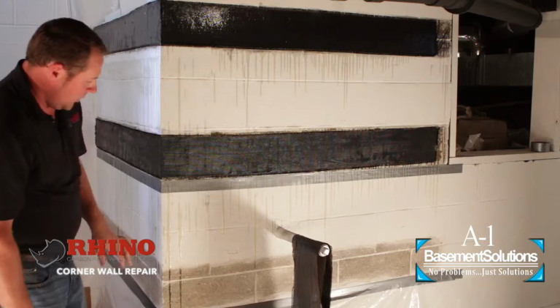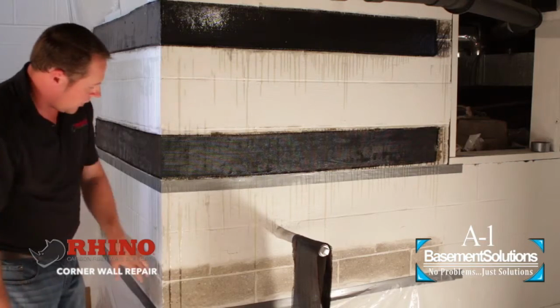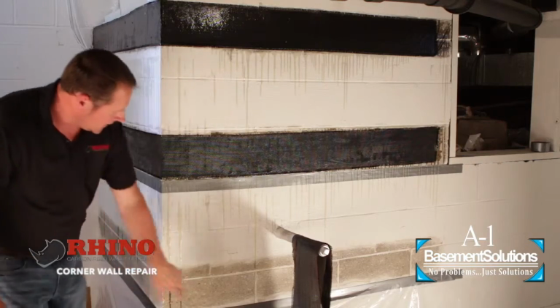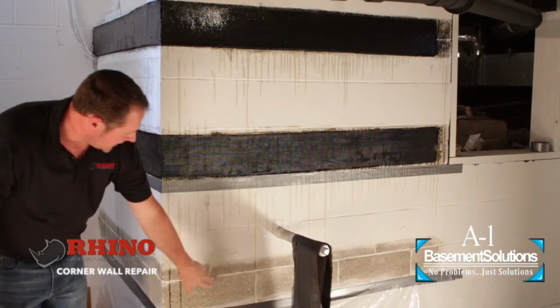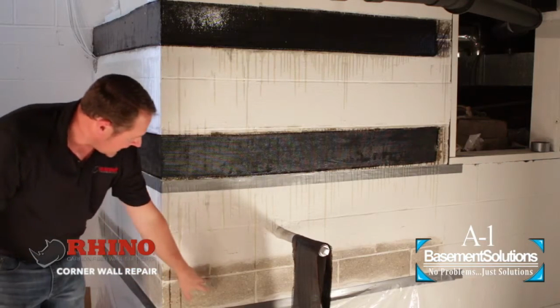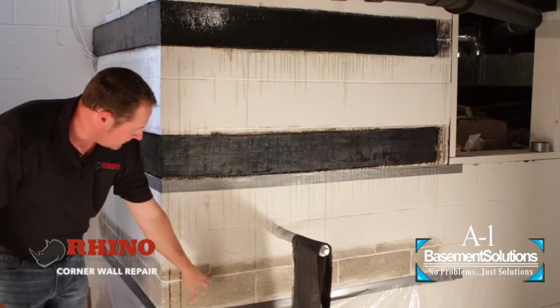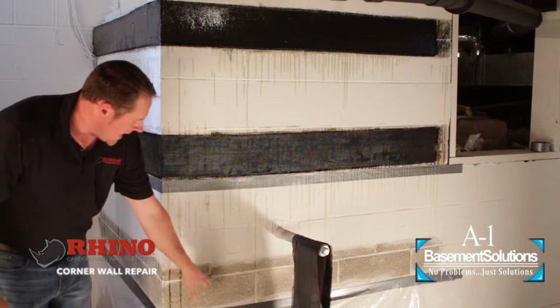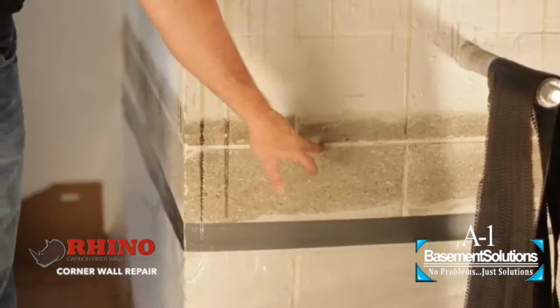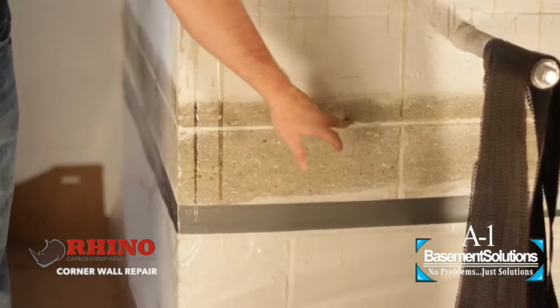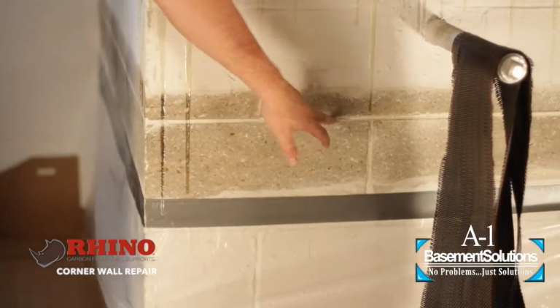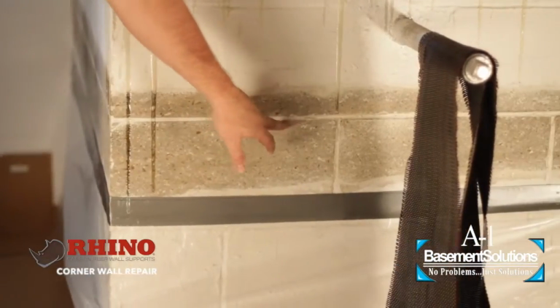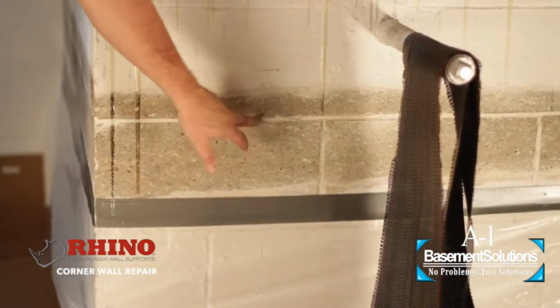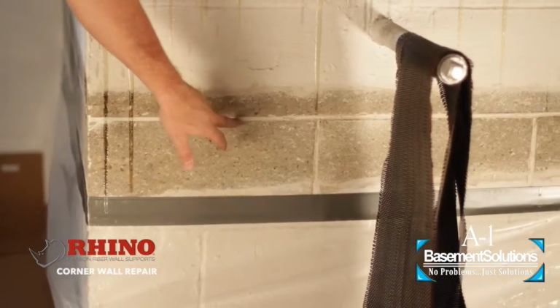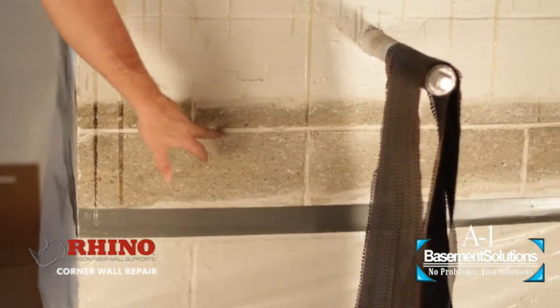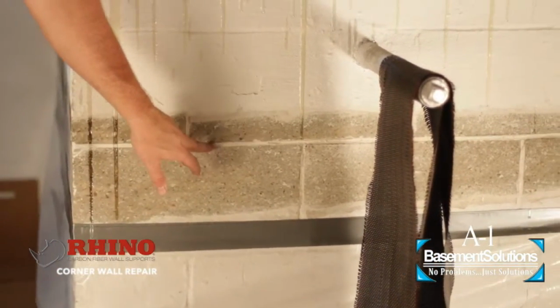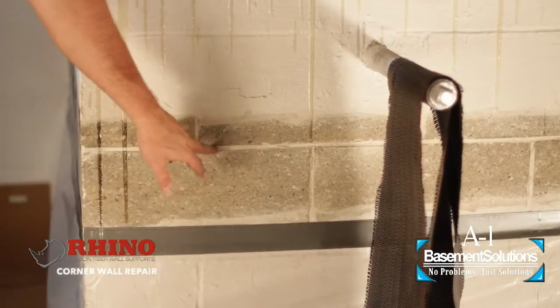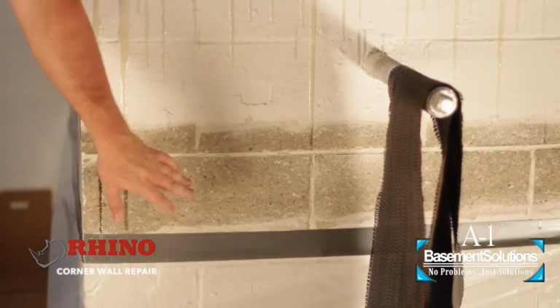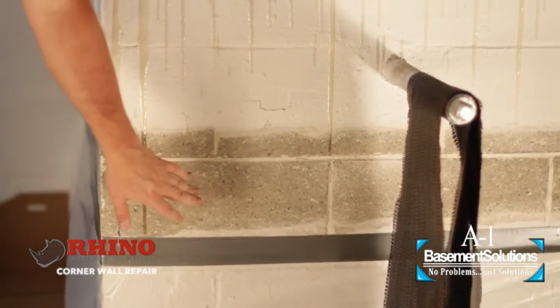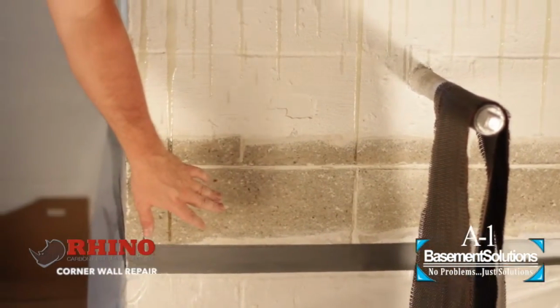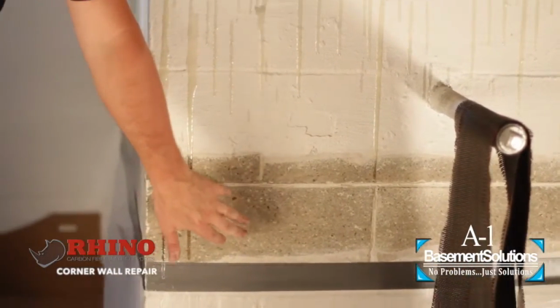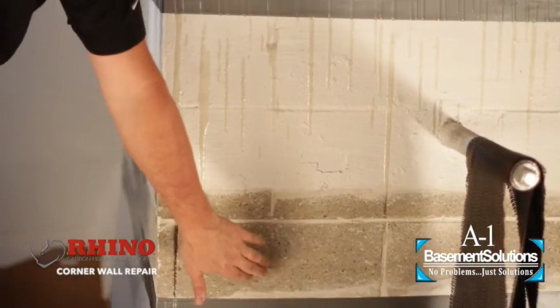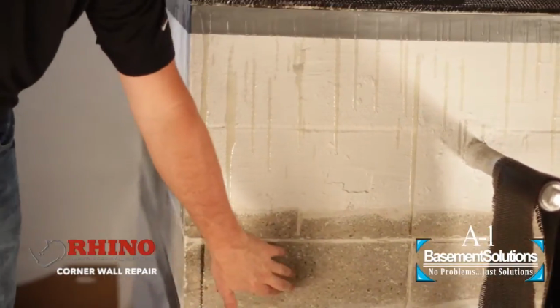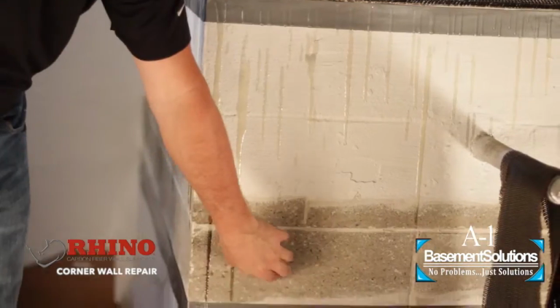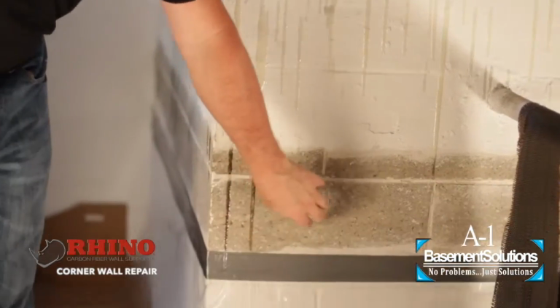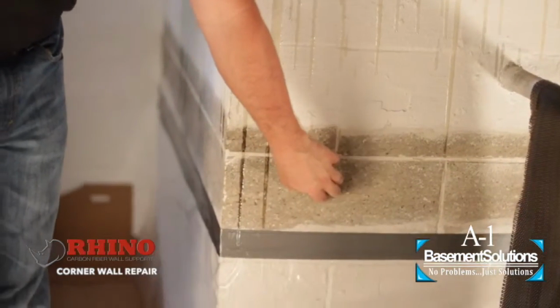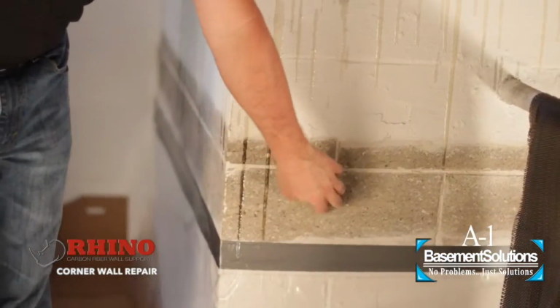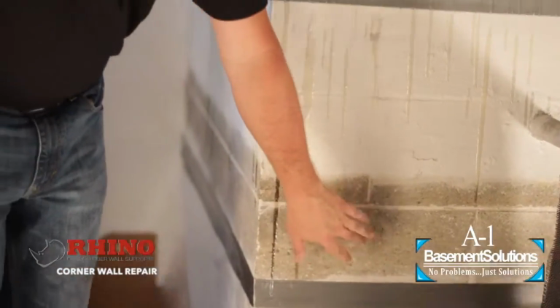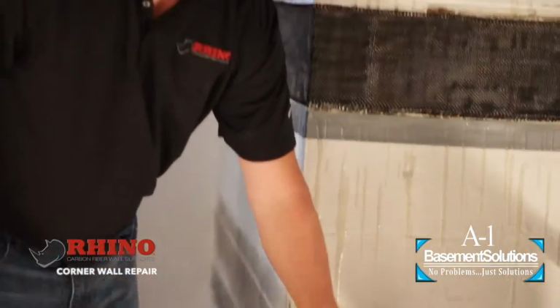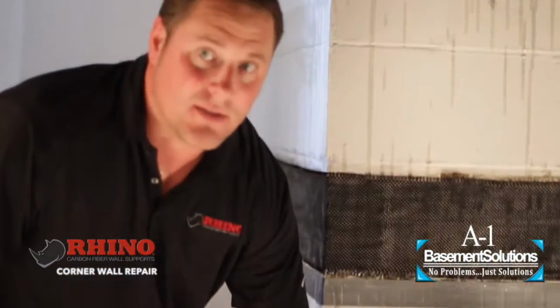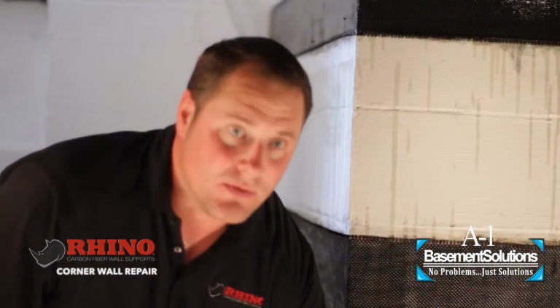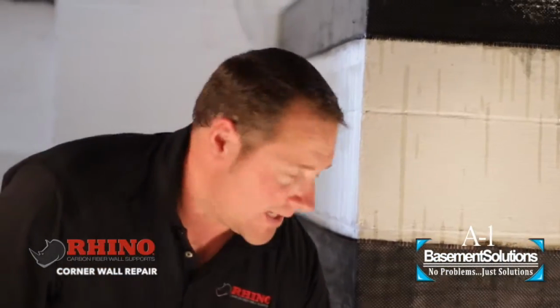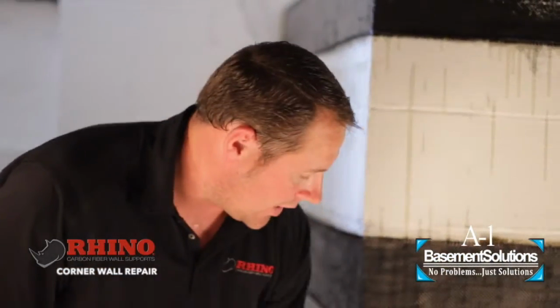When grinding, you don't necessarily have to get every bit of paint out of the mortar joint — you kind of act like the mortar joints don't exist. Just make sure you're in the aggregate of the blocks, so you can actually see the stones inside the wall.